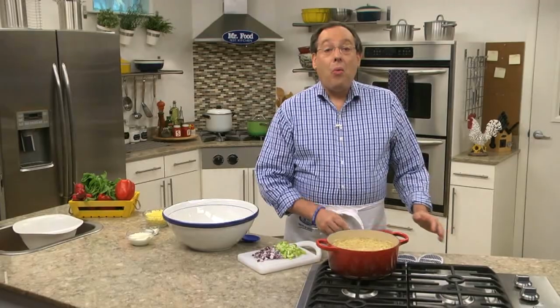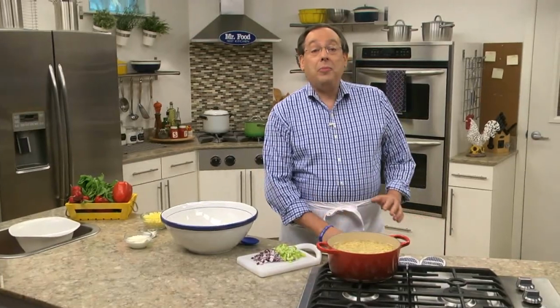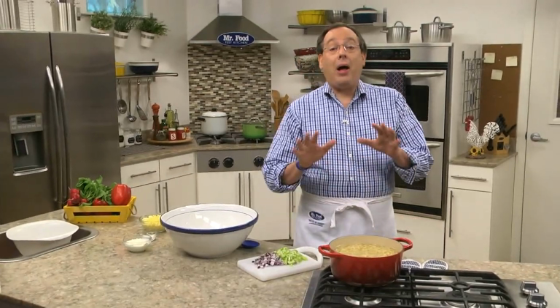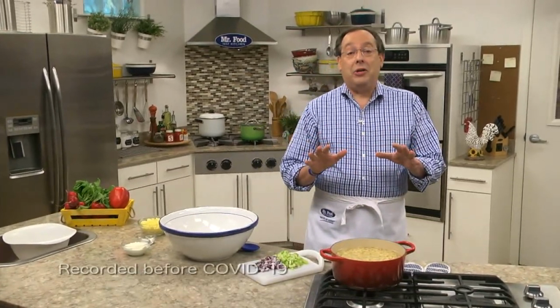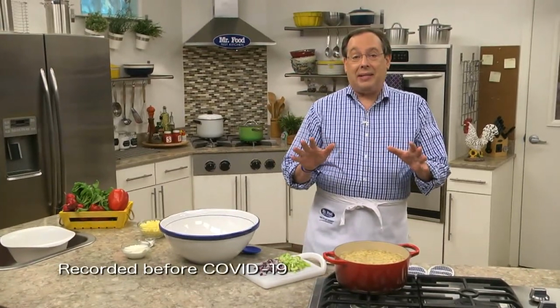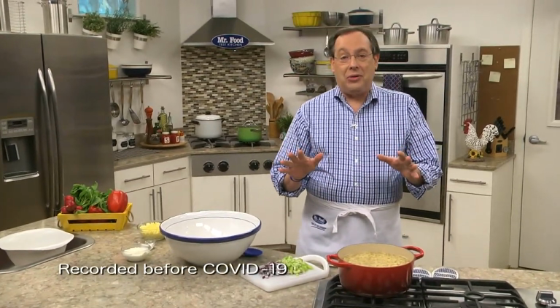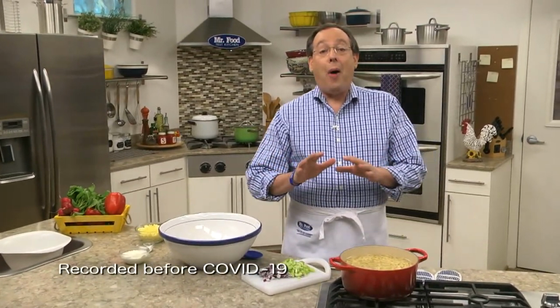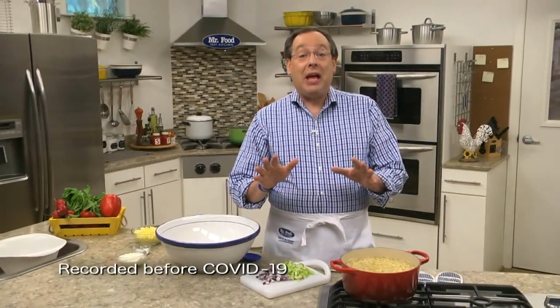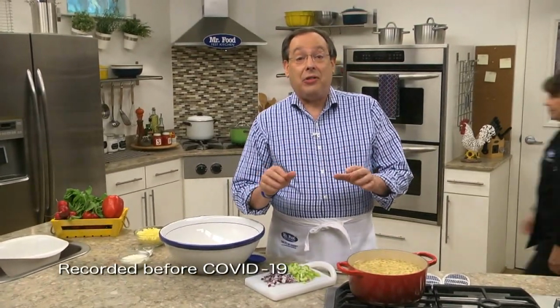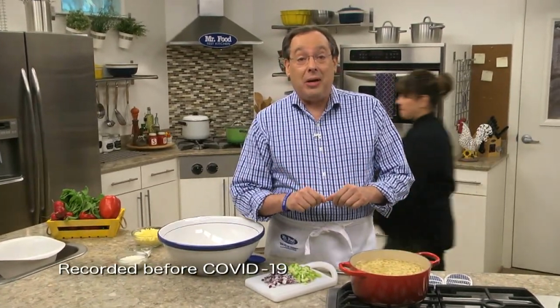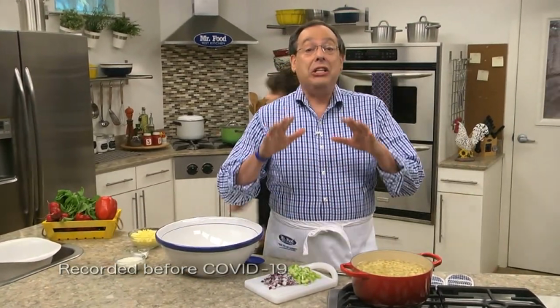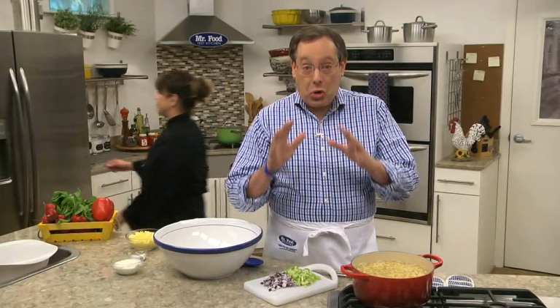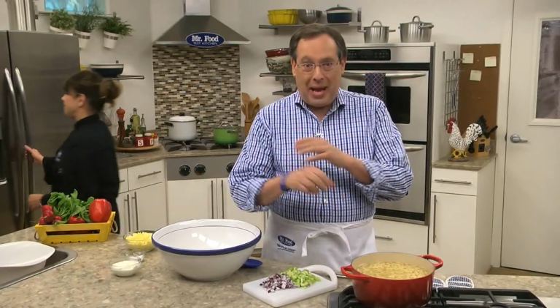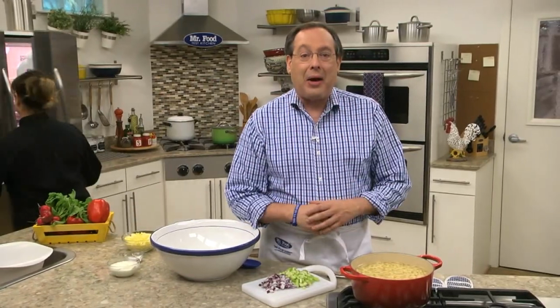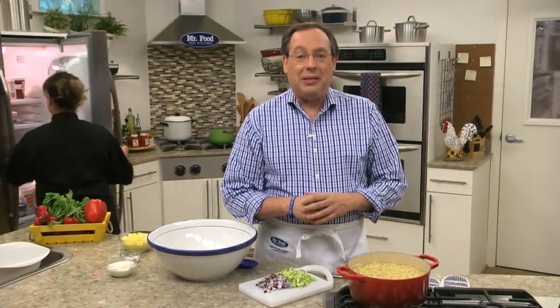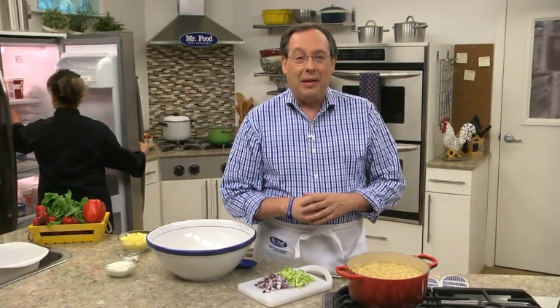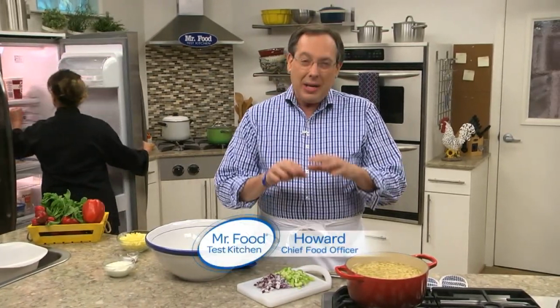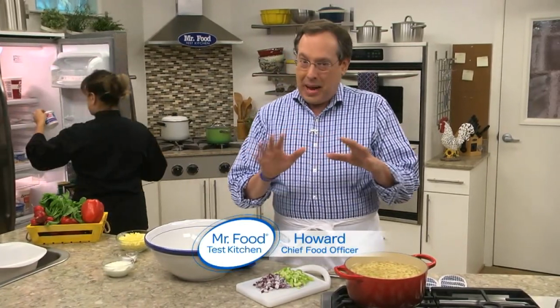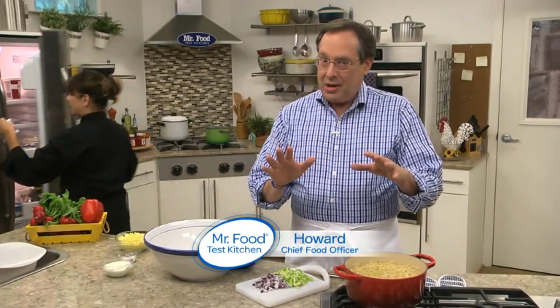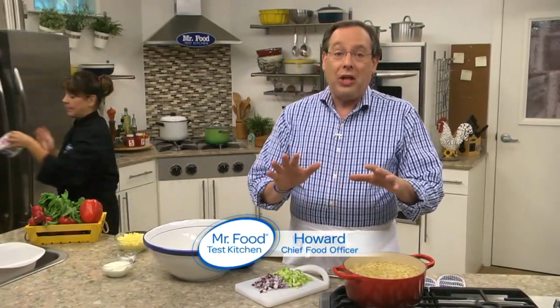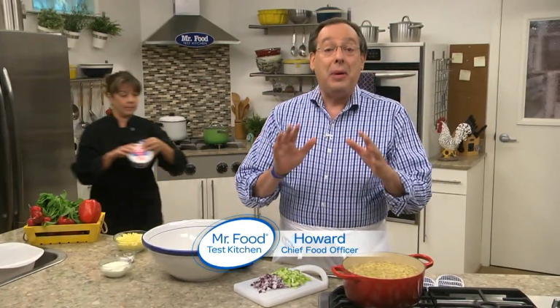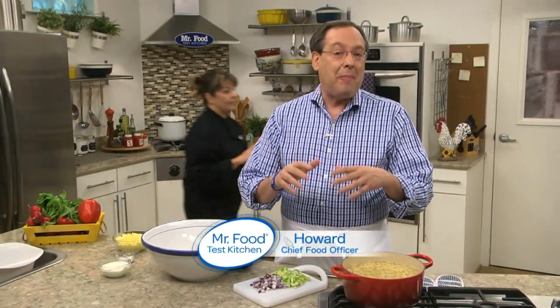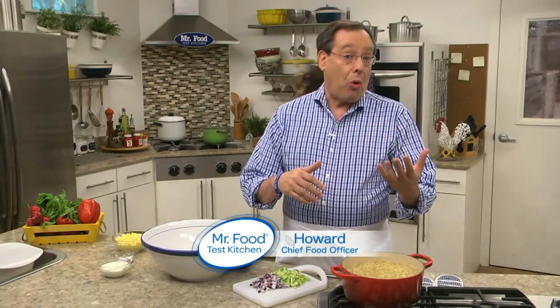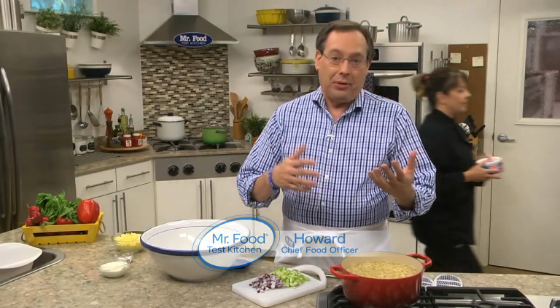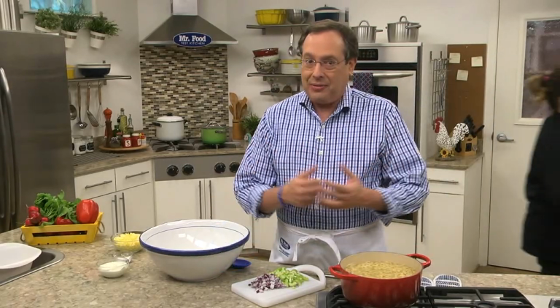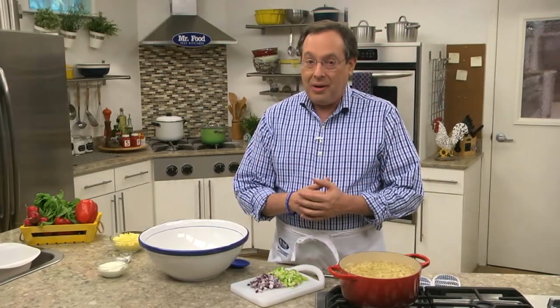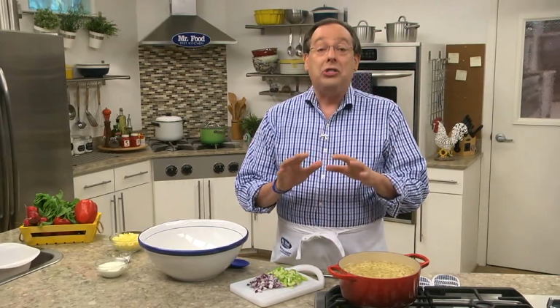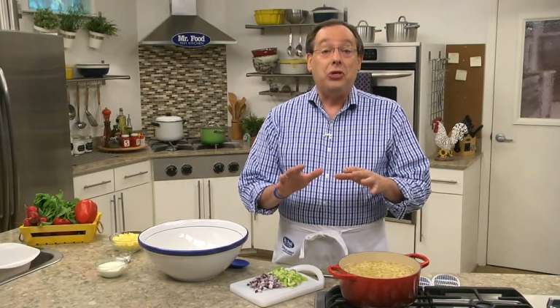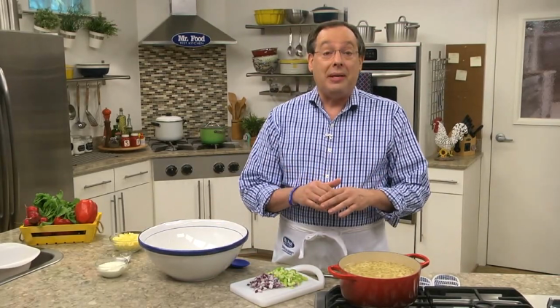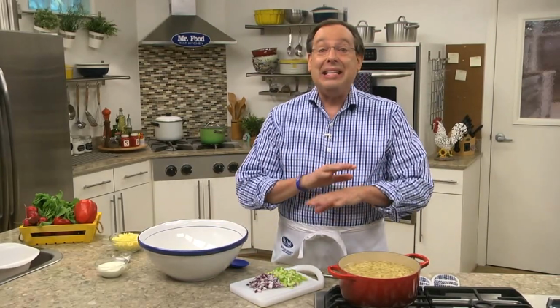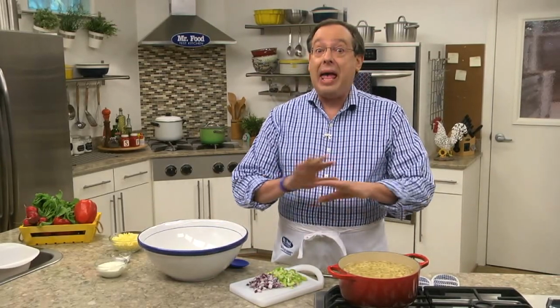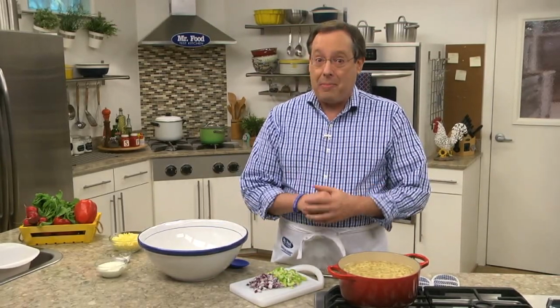When it comes to potluck dinners and get-togethers, a must-have favorite this time of year is a good basic macaroni salad. And when I say basic, don't think for a minute that that means boring or lacking flavor, because the version we're making today is anything but.